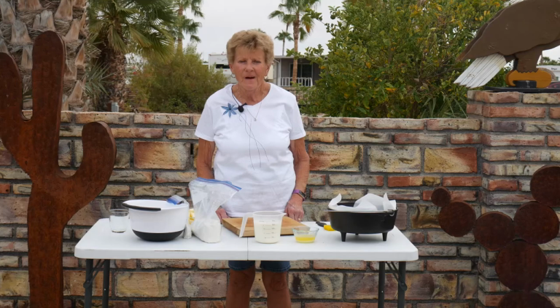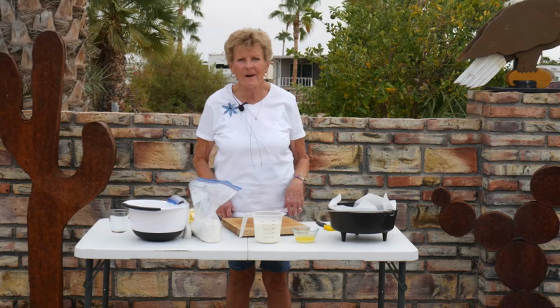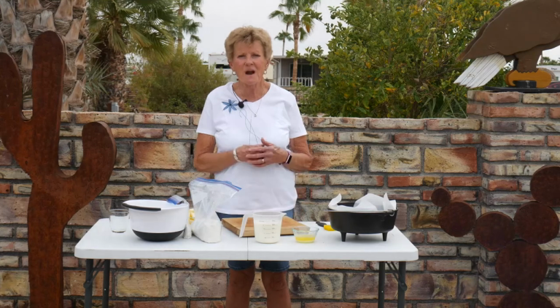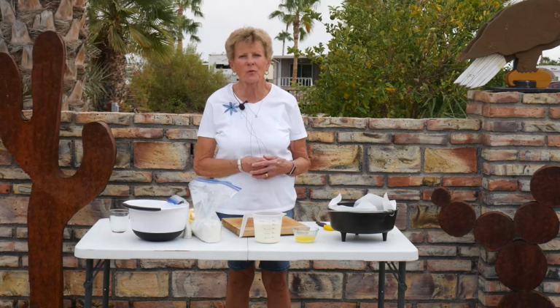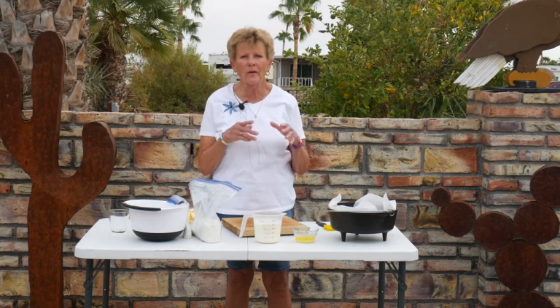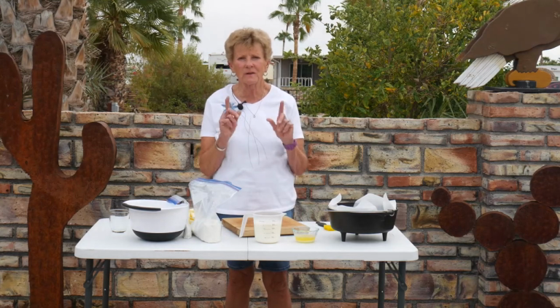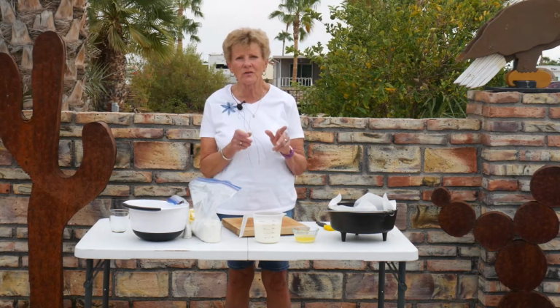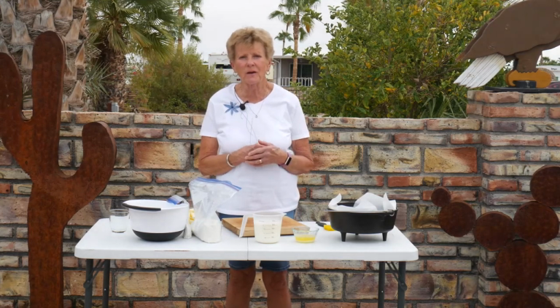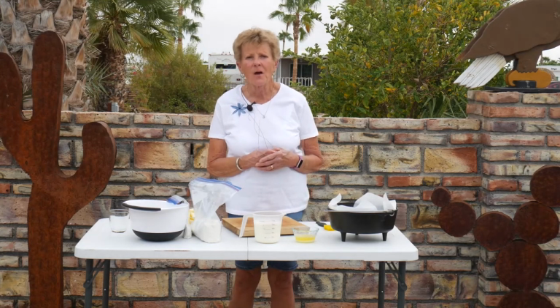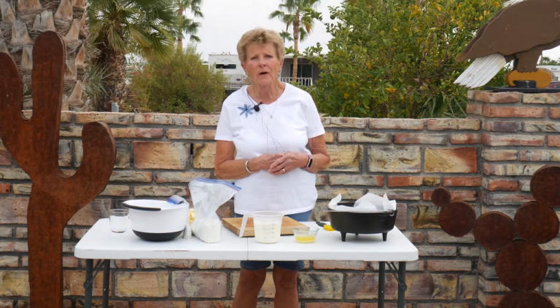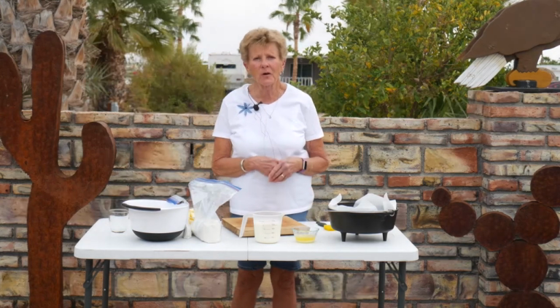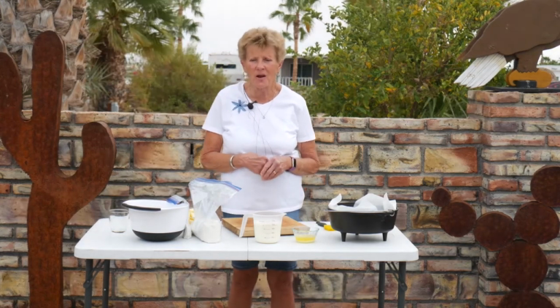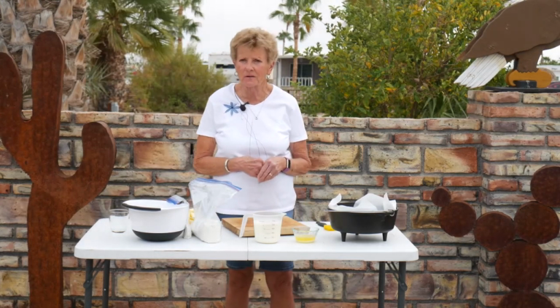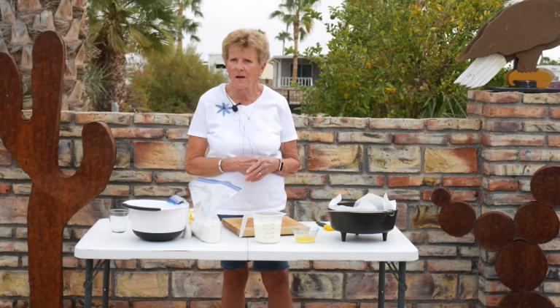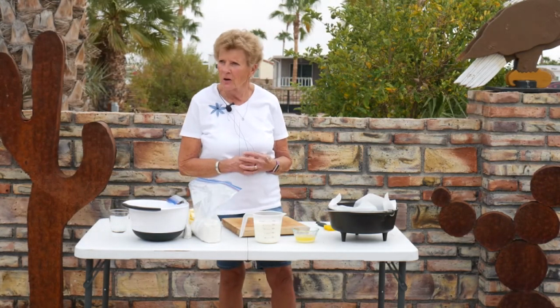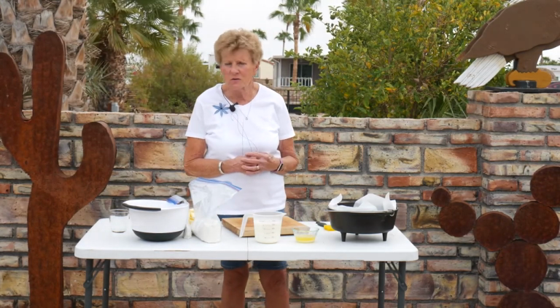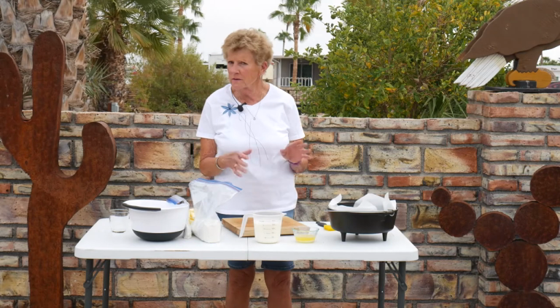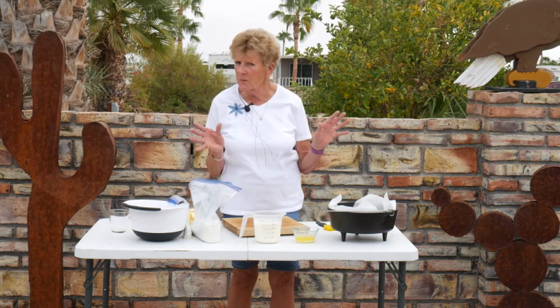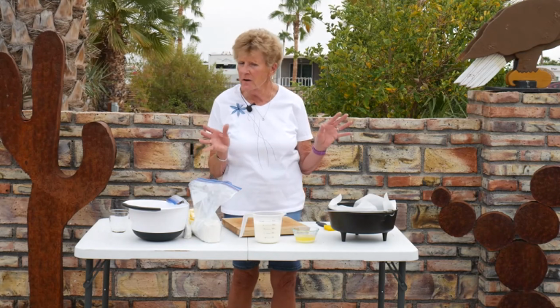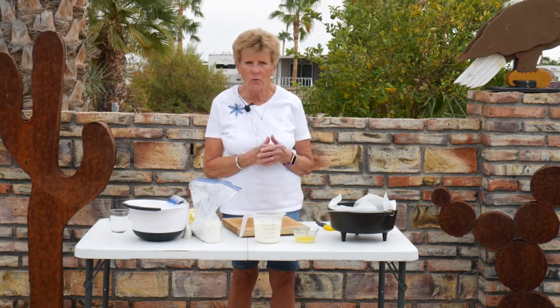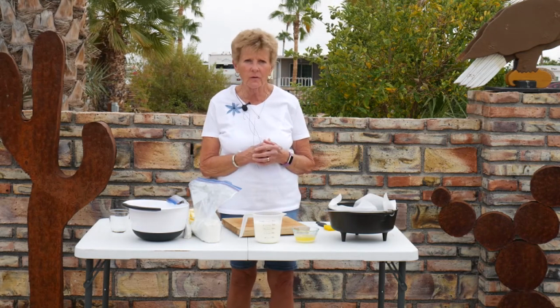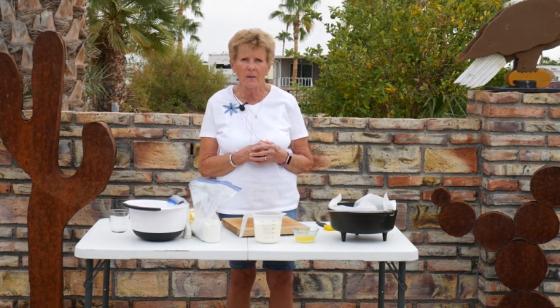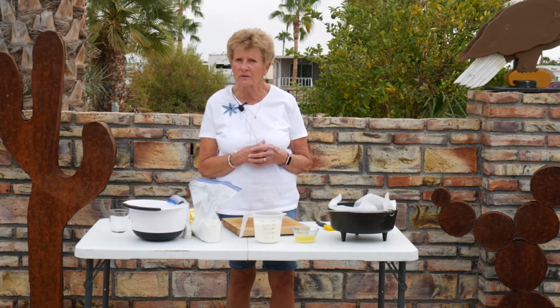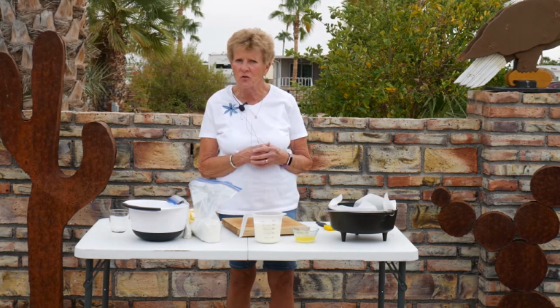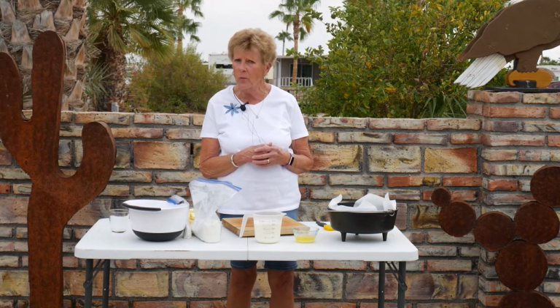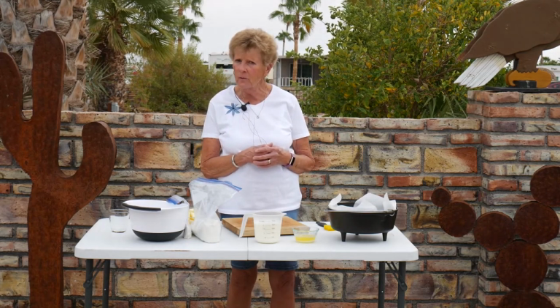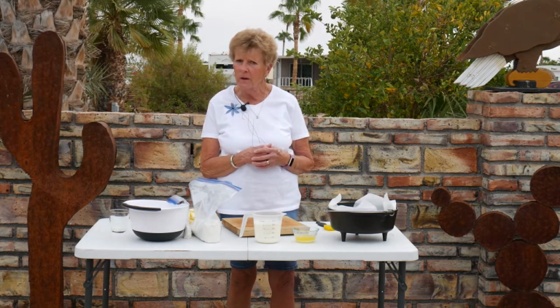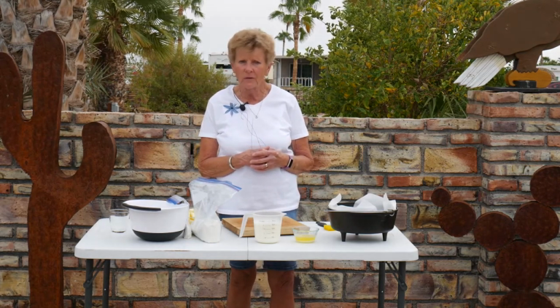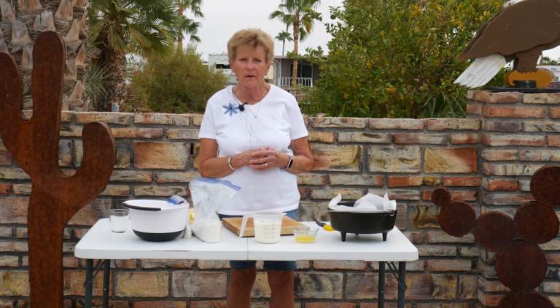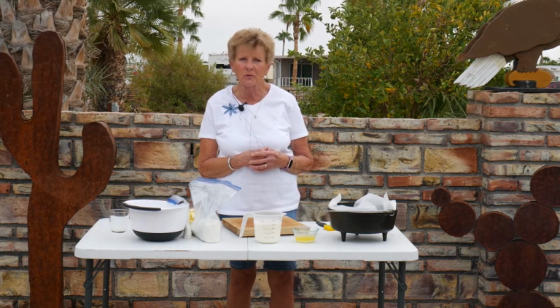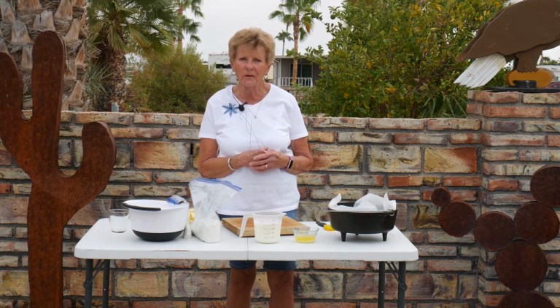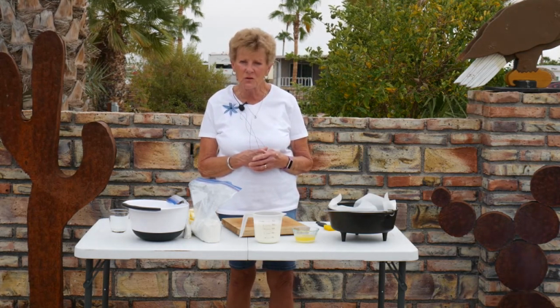Hi, I'm Tamara with Wyoming Dutch Oven Cooking. Welcome to our channel today. Once again, I'm bragging — we're not up in snowy Wyoming, we're down here in beautiful Arizona.